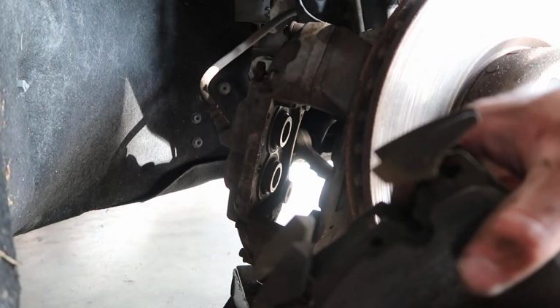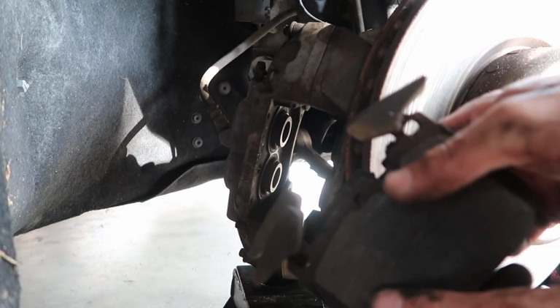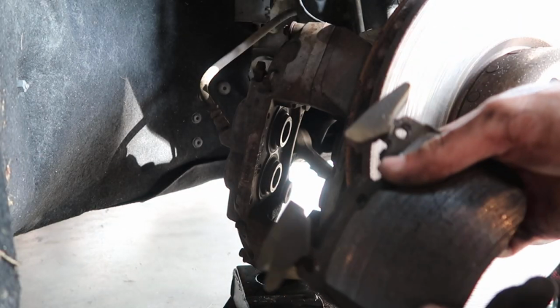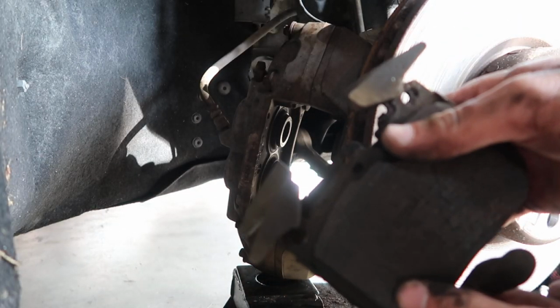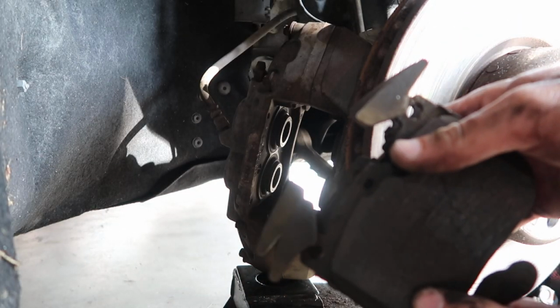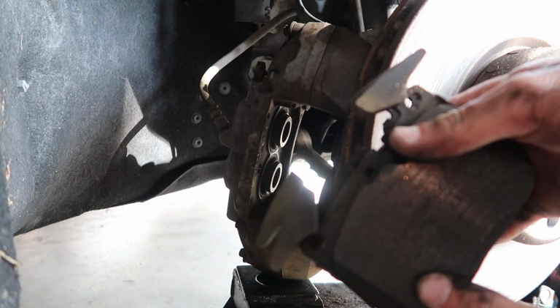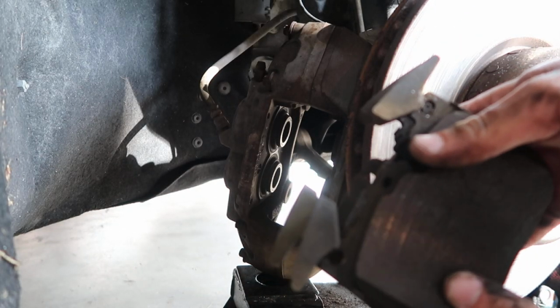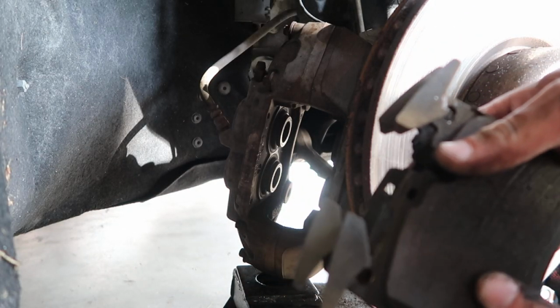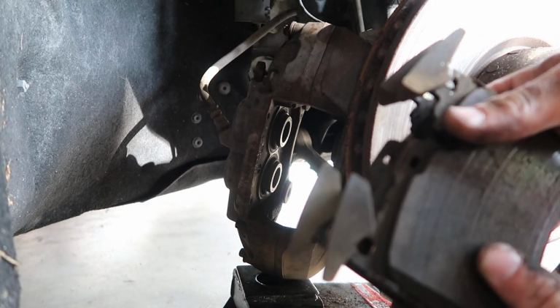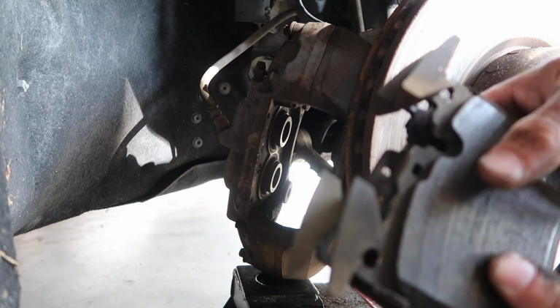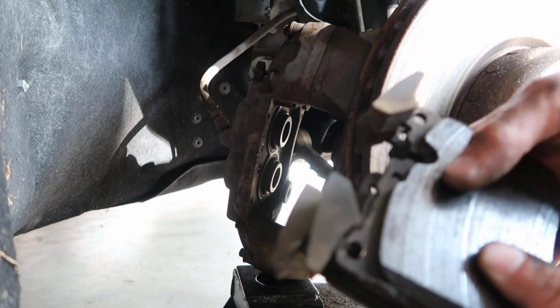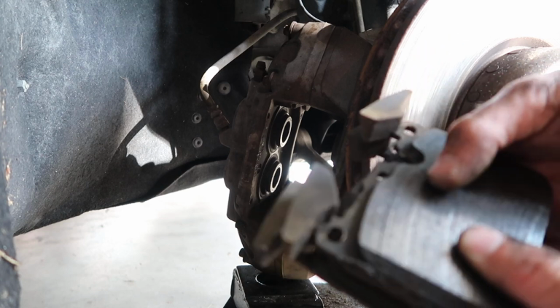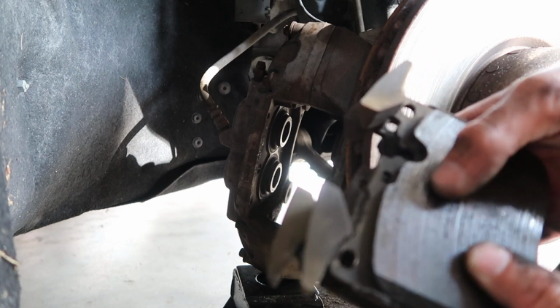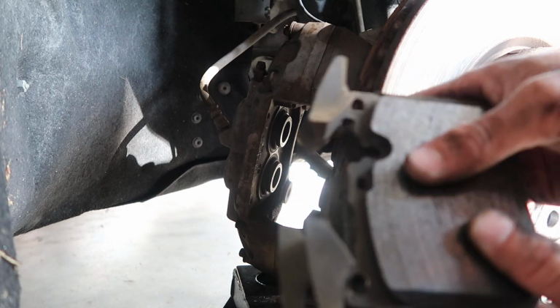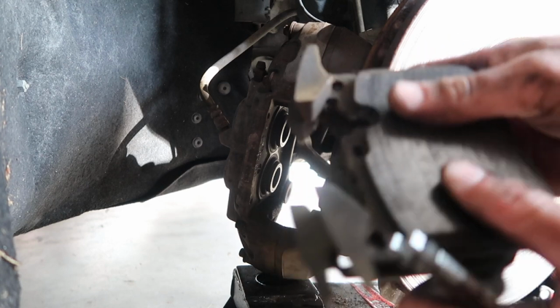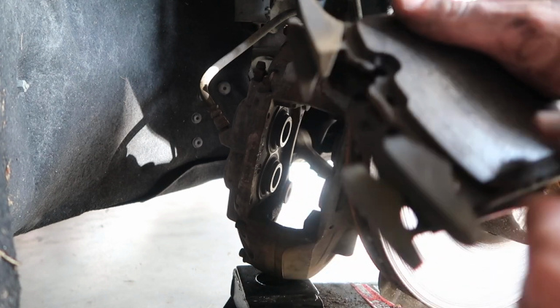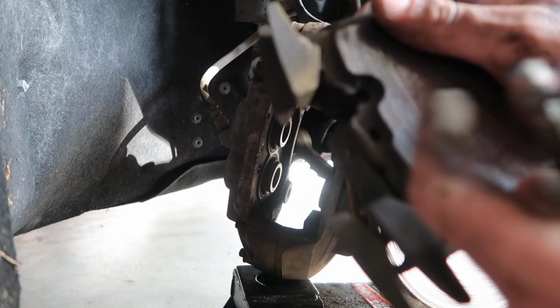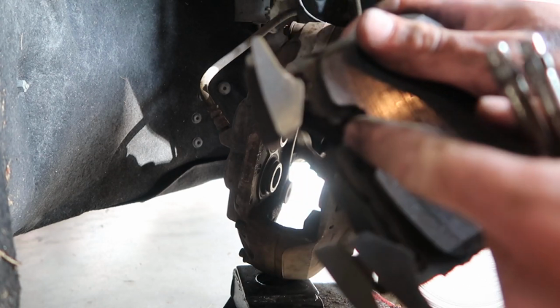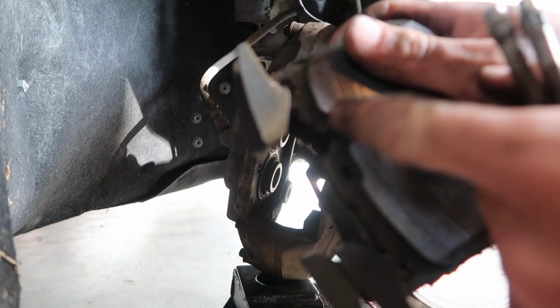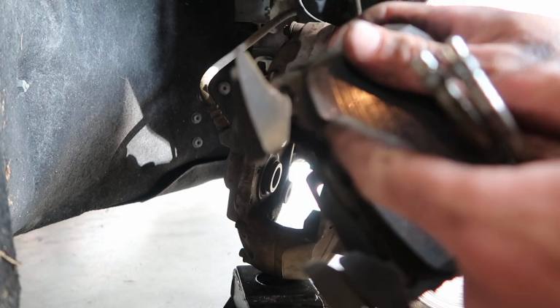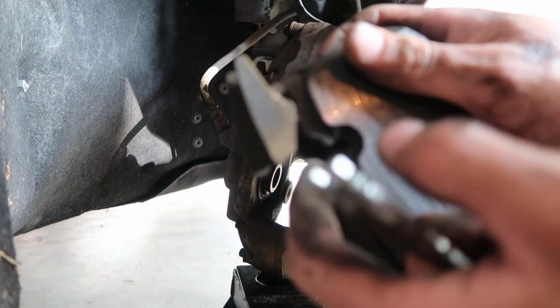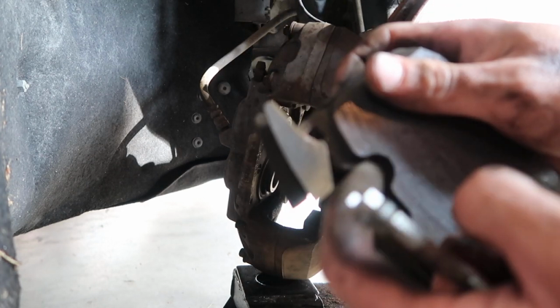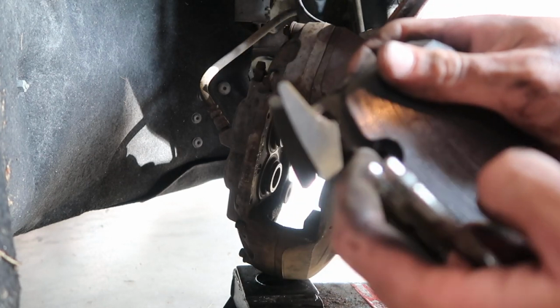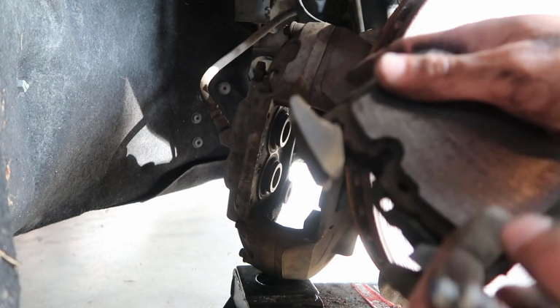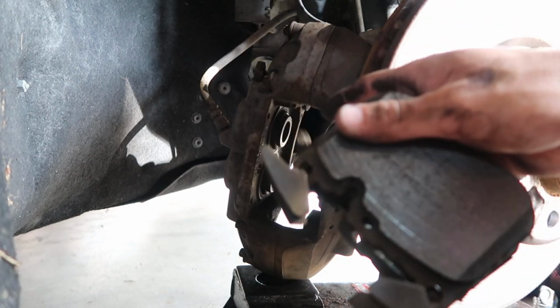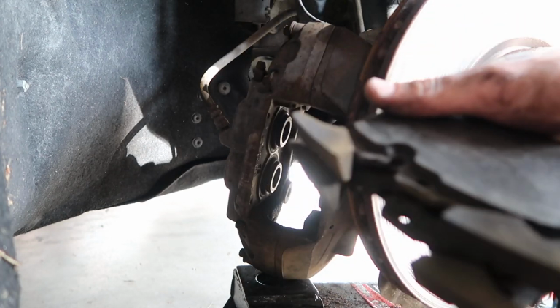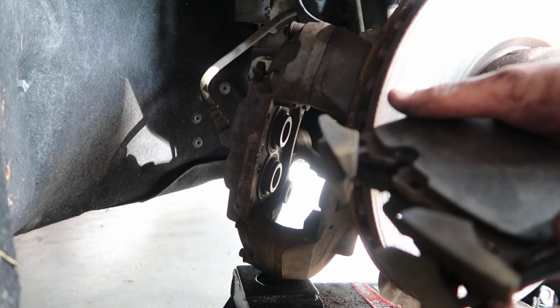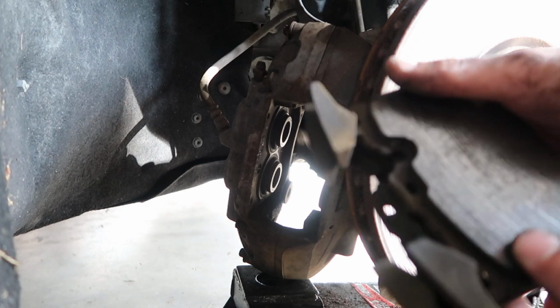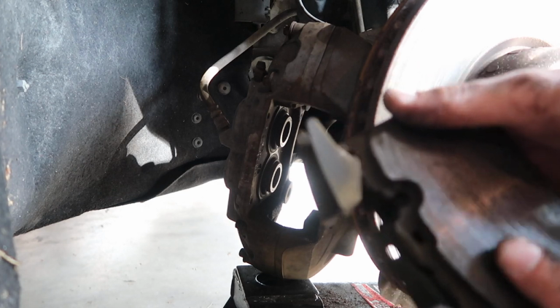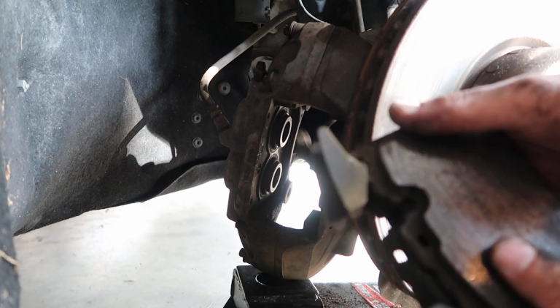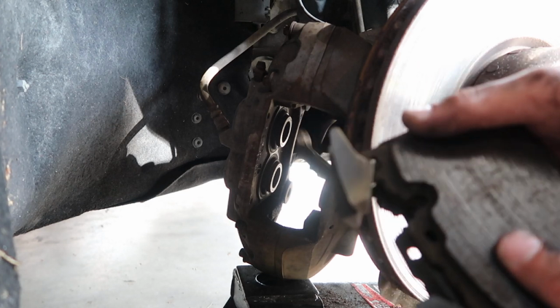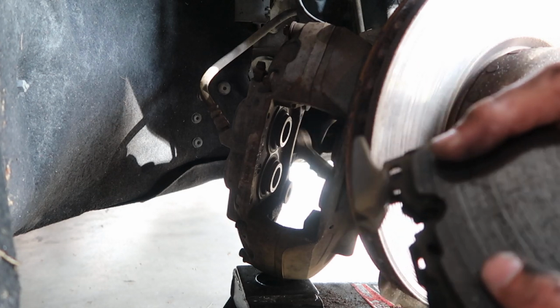This is the passenger side, so it doesn't have the brake wear sensor. That is on the driver's side, but that would clip into right here before you put the pads back in the caliper.